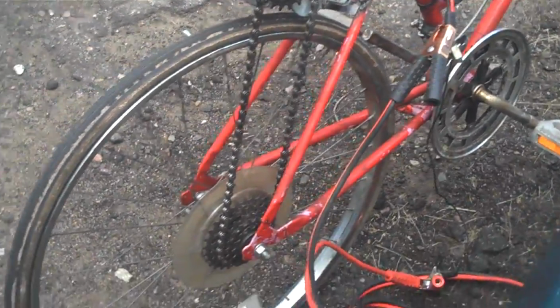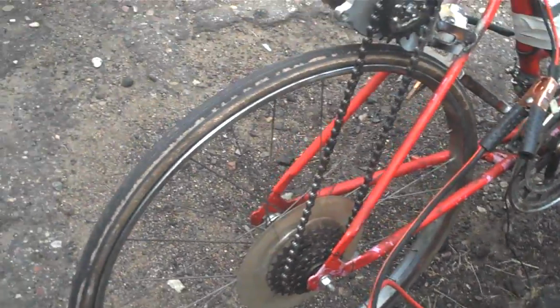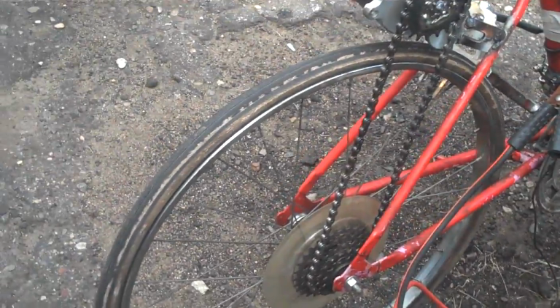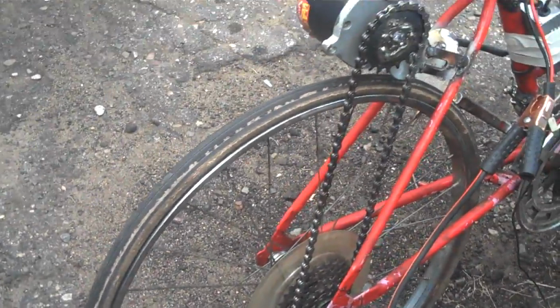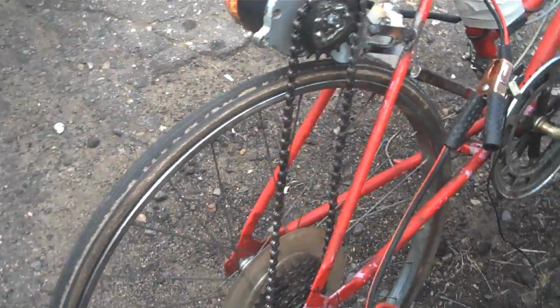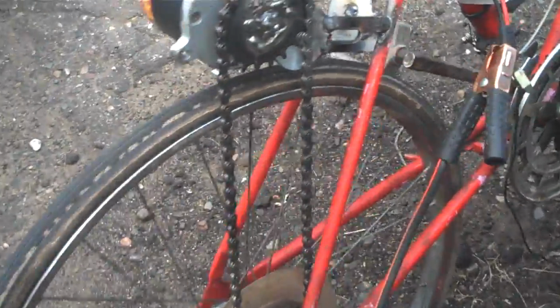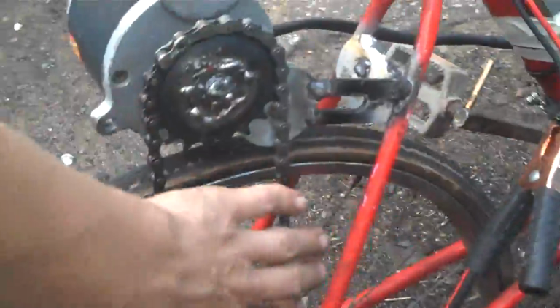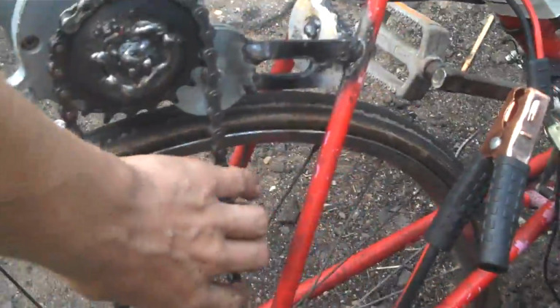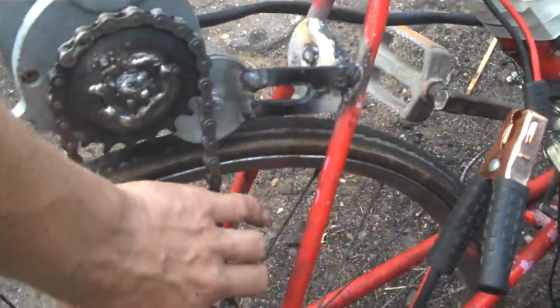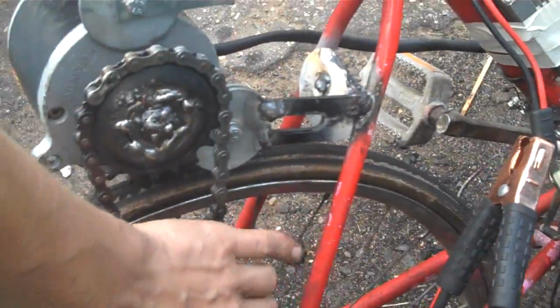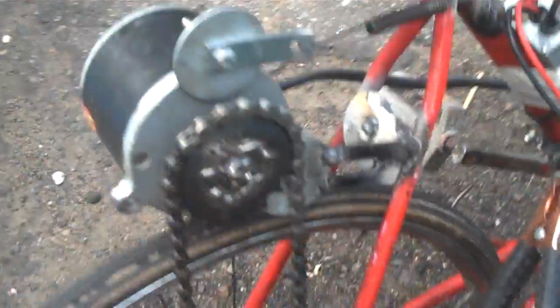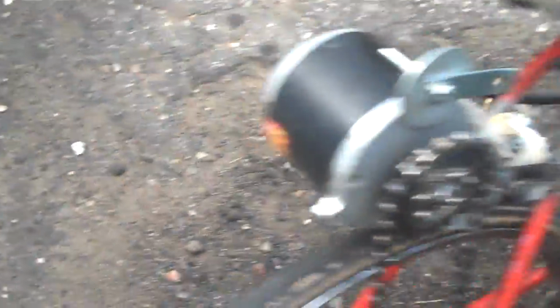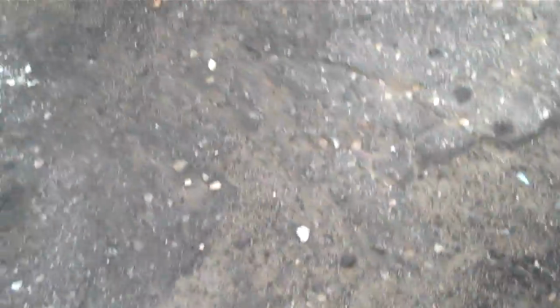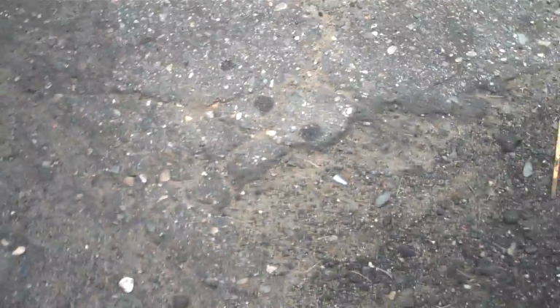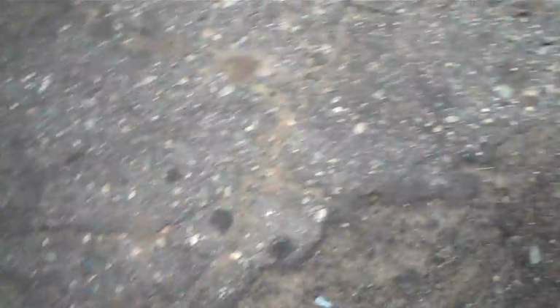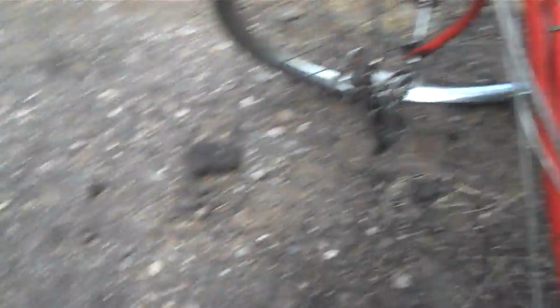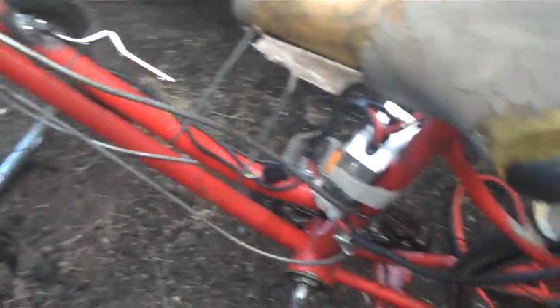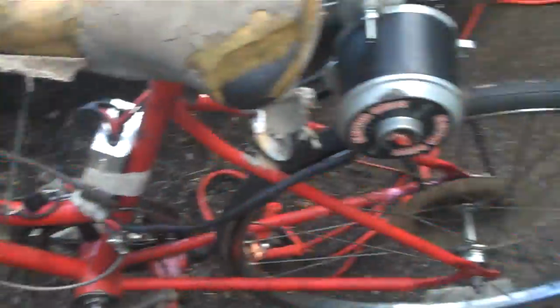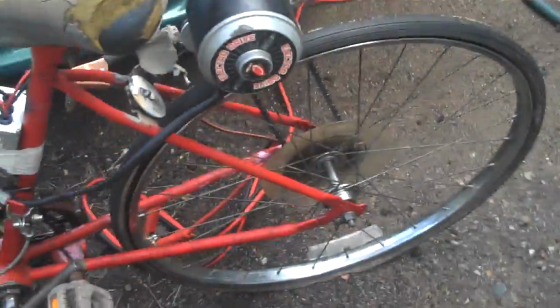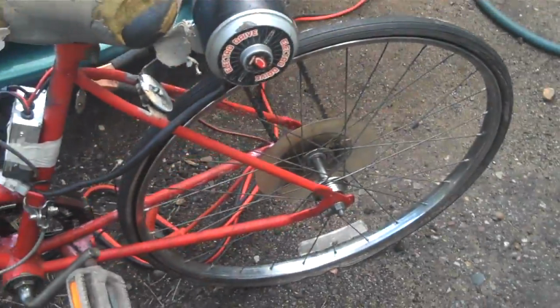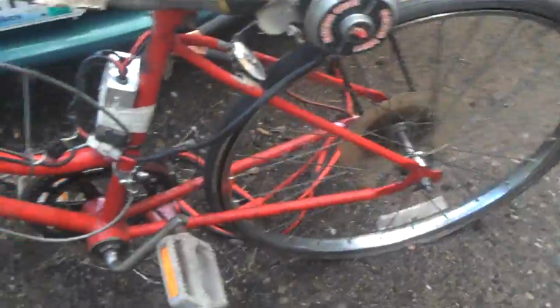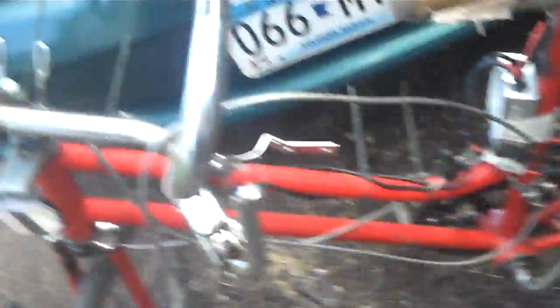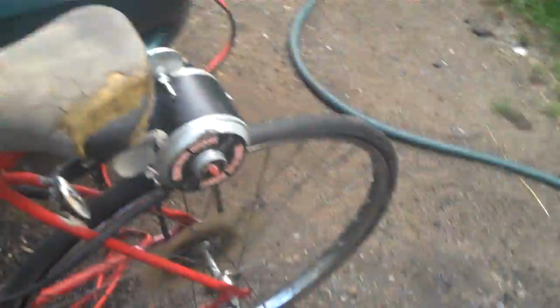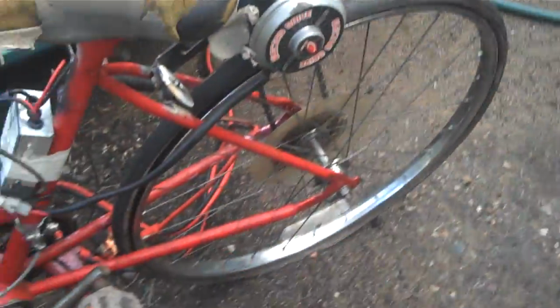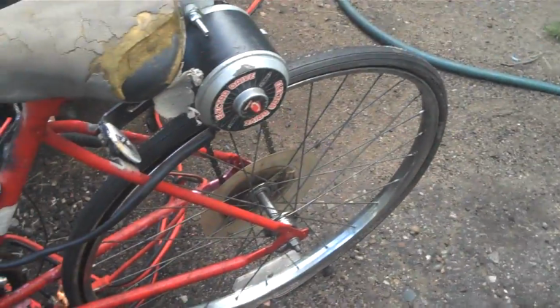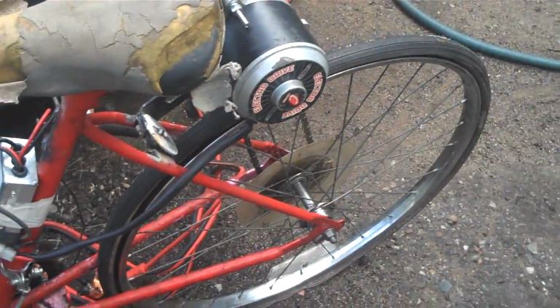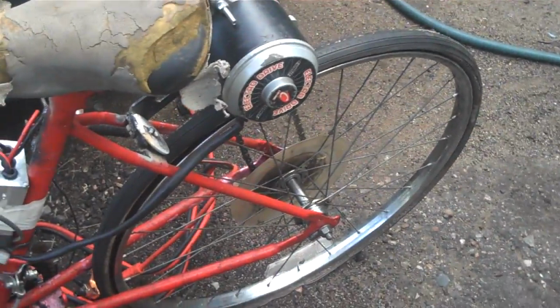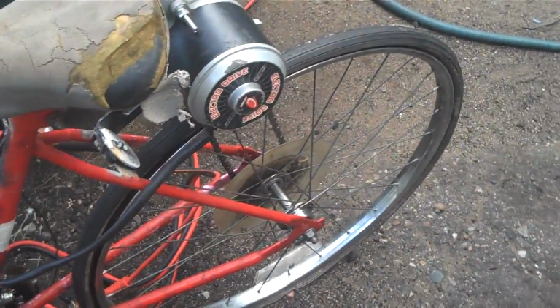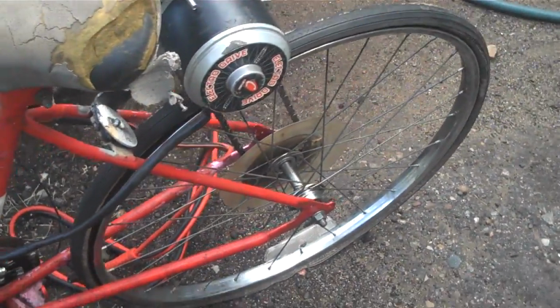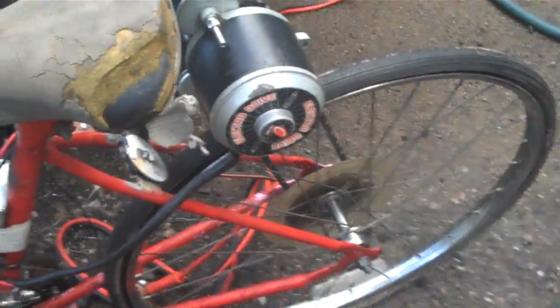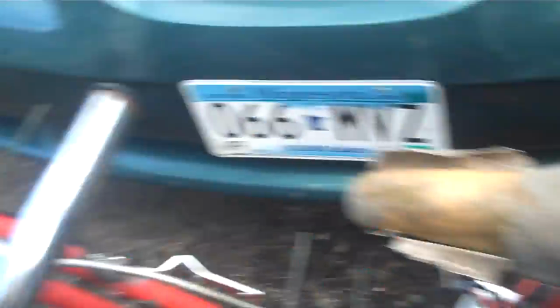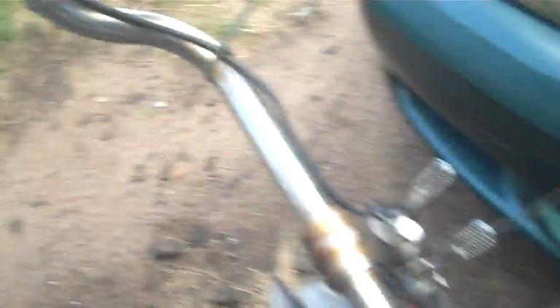I have it hooked up in reverse right now to show you that the motor does spin and it stays on the chain. There's quite a bit of tension on here — if I hooked it up the right way the bike would just fly off.